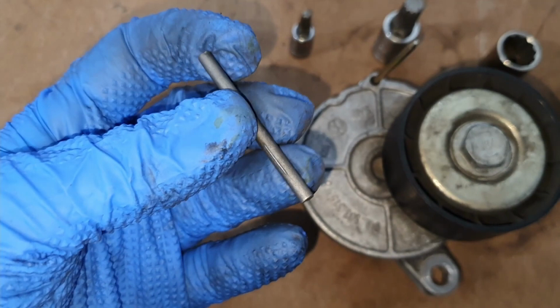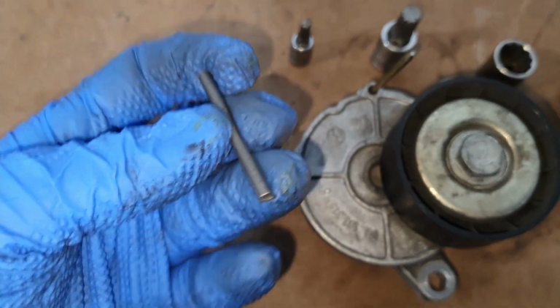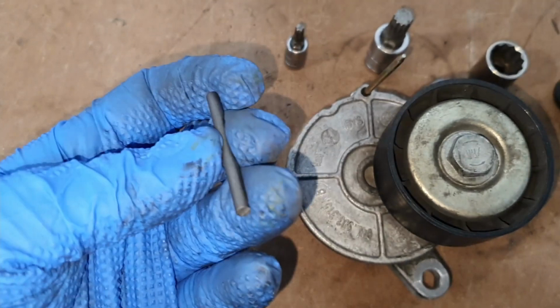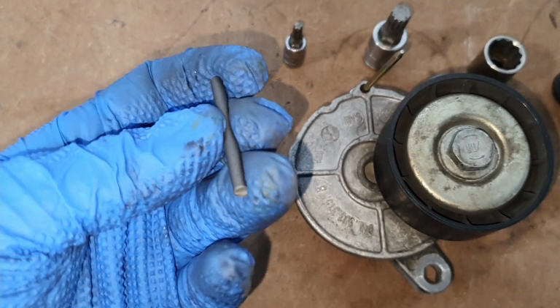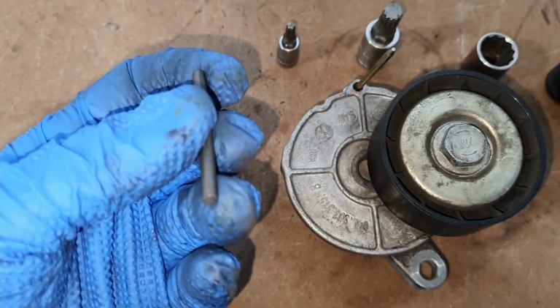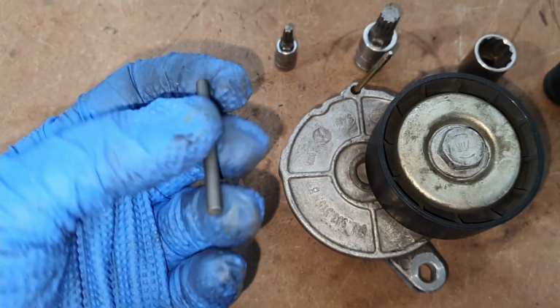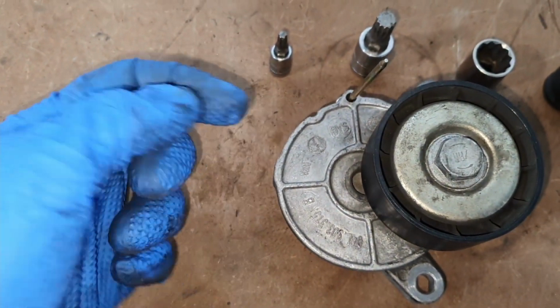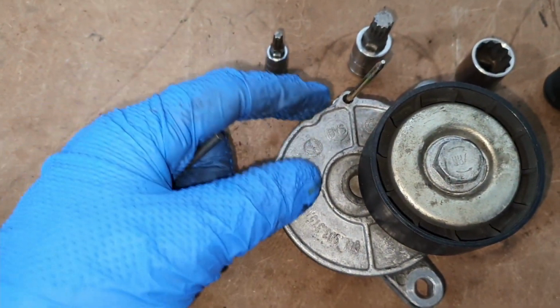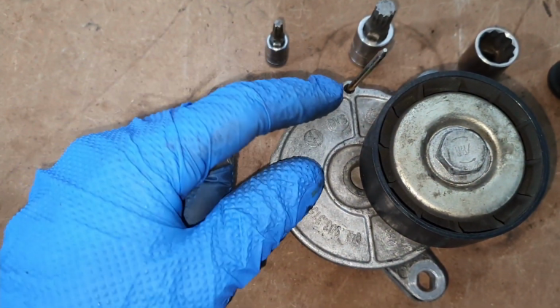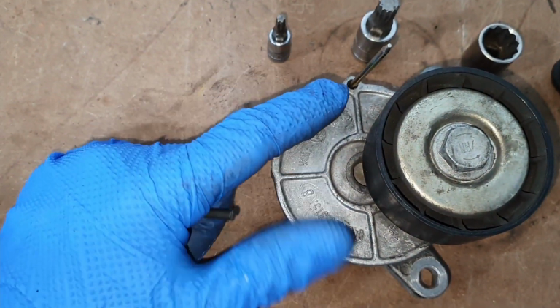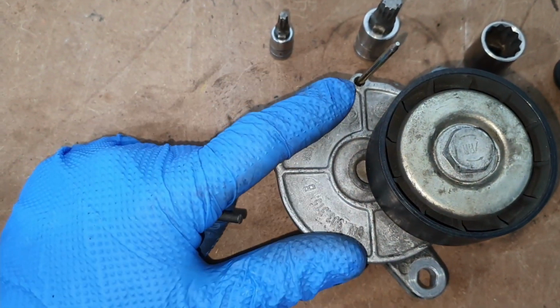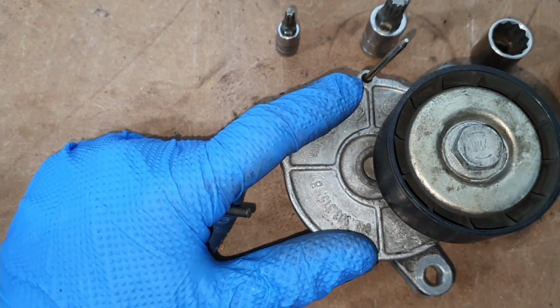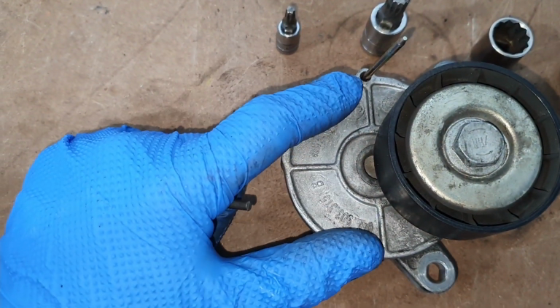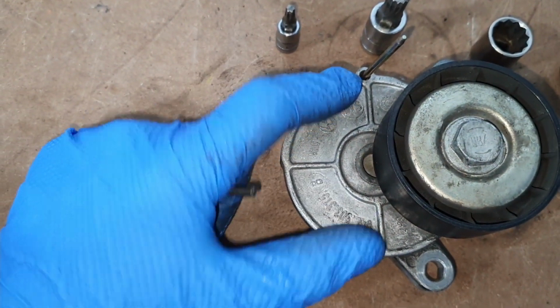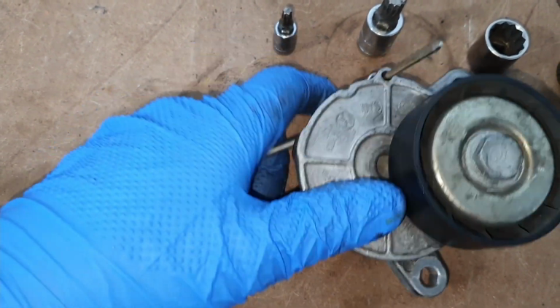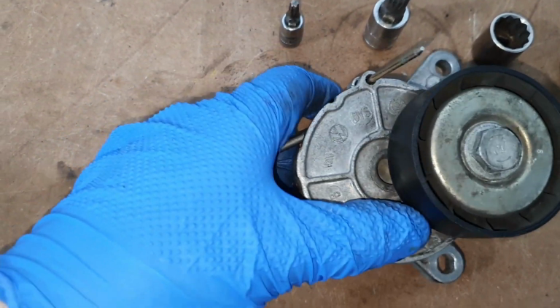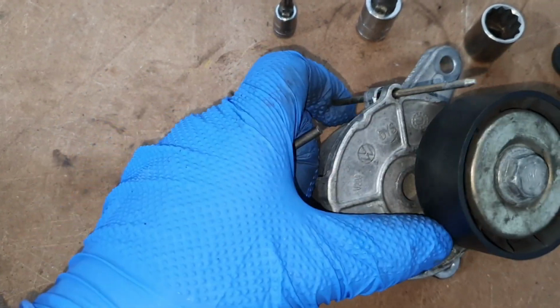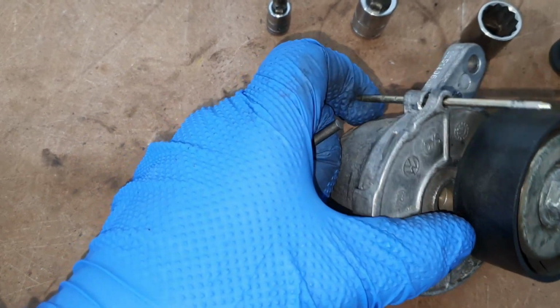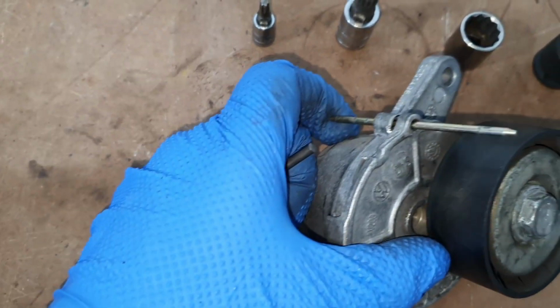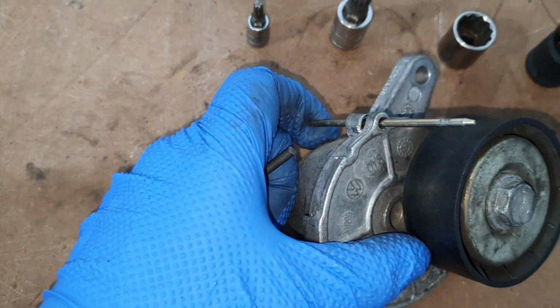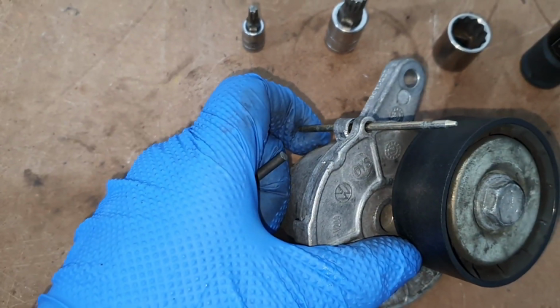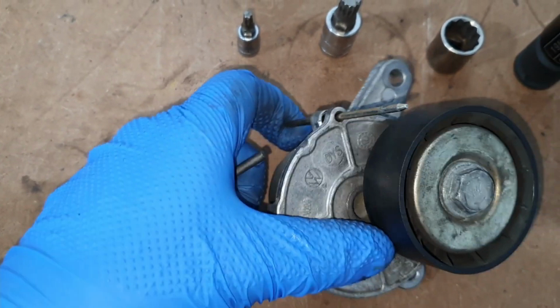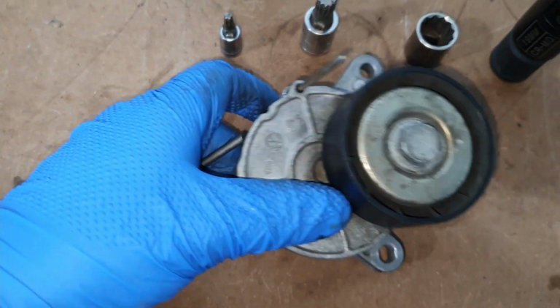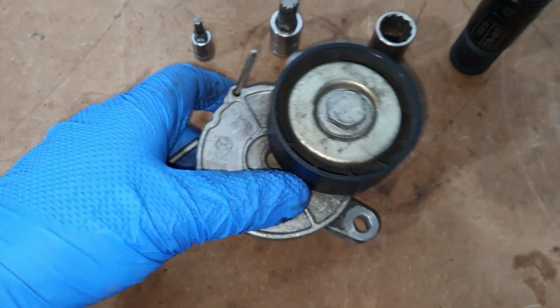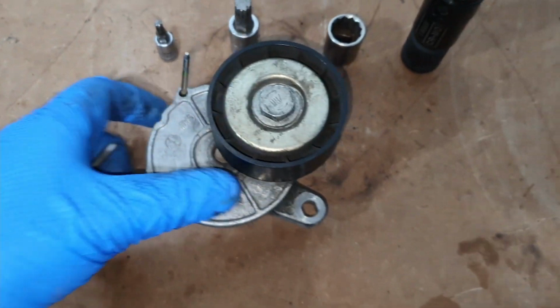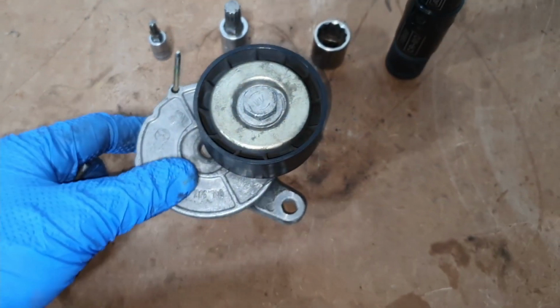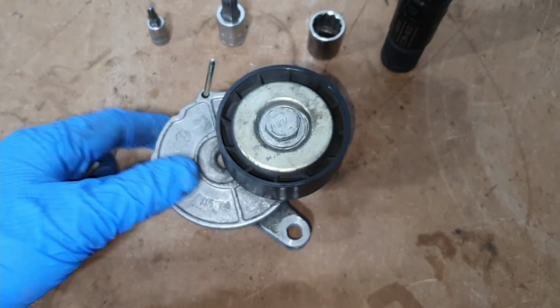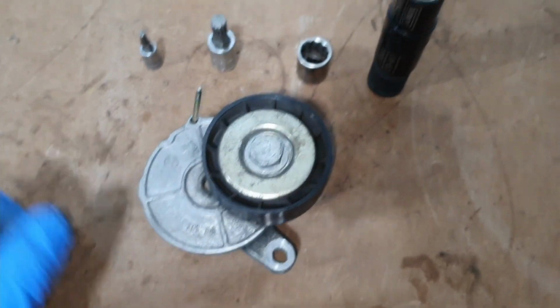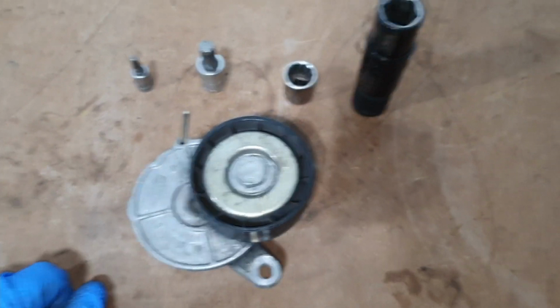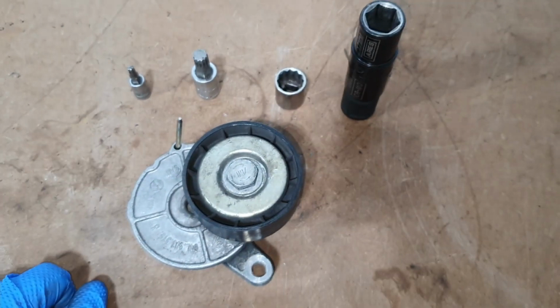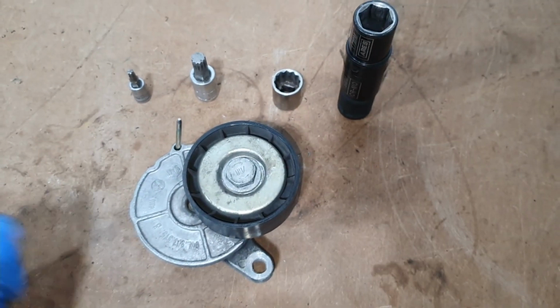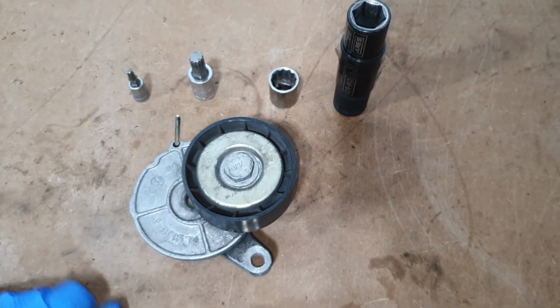I obviously didn't have that when this thing failed, so when I pulled it off I just used a pin I had laying around the shop, which is 3mm. But that's all you'll need, and then obviously the parts.